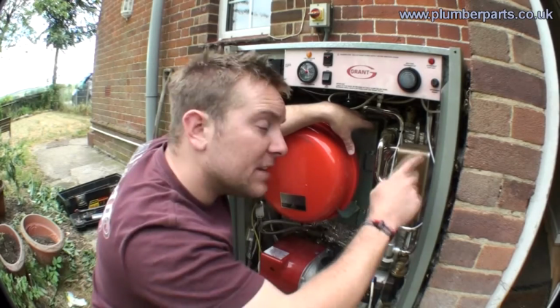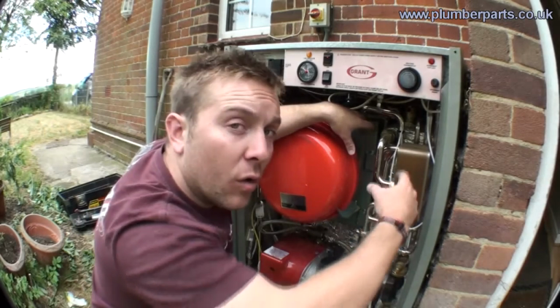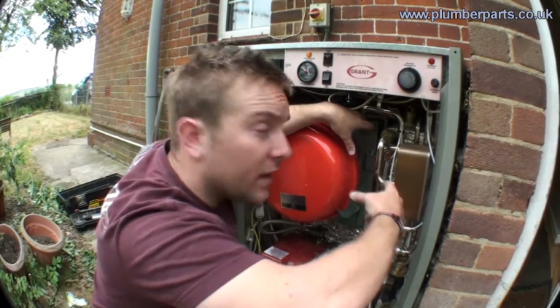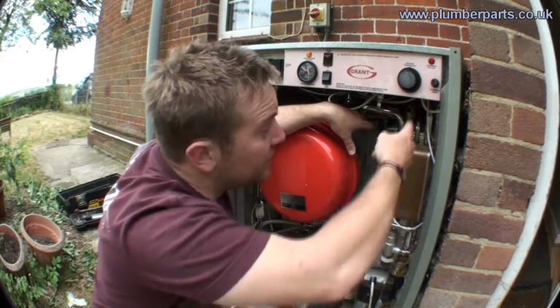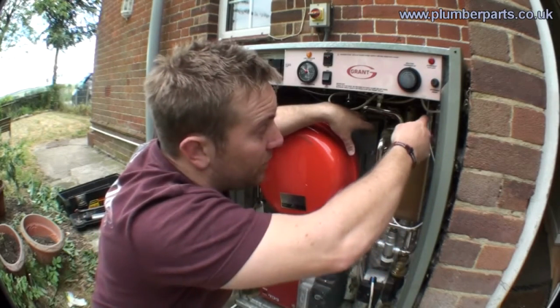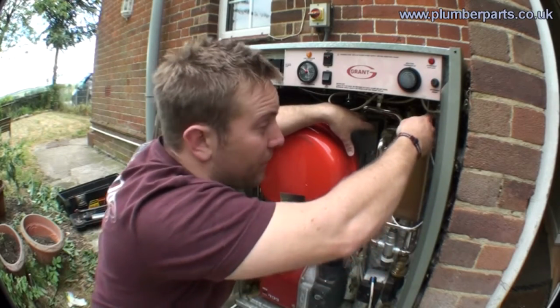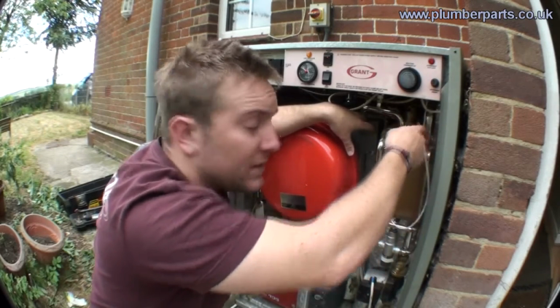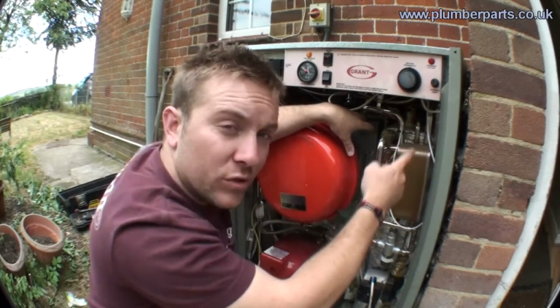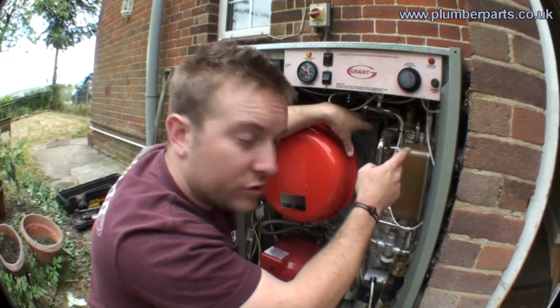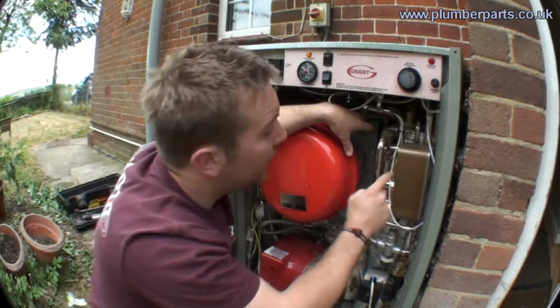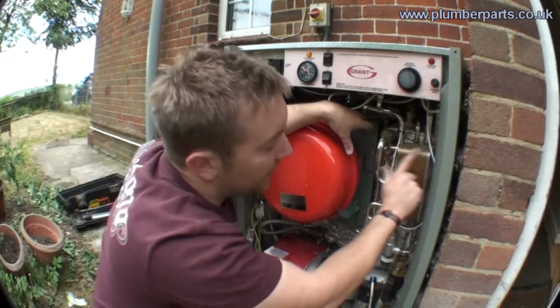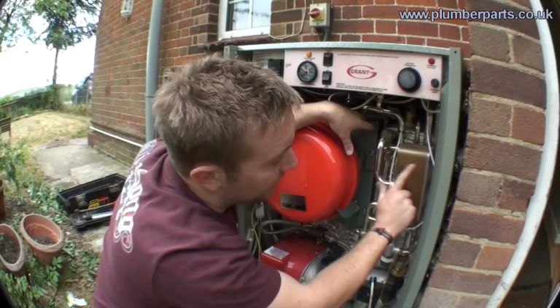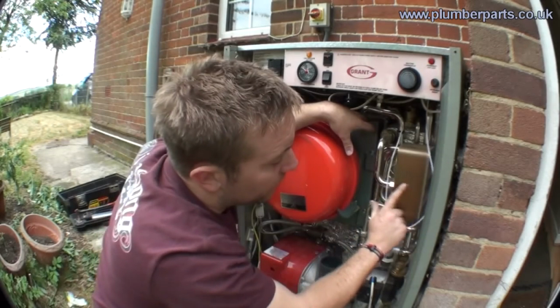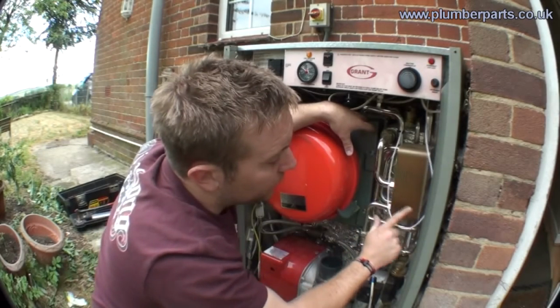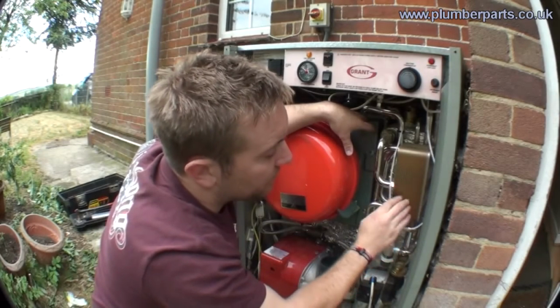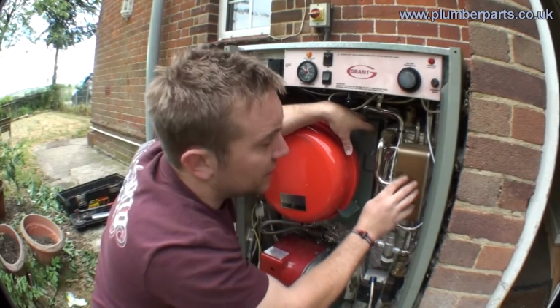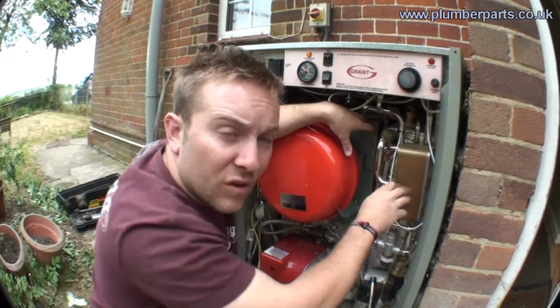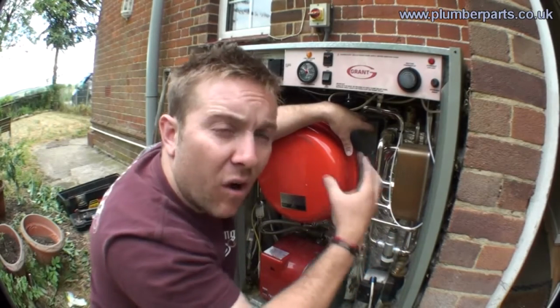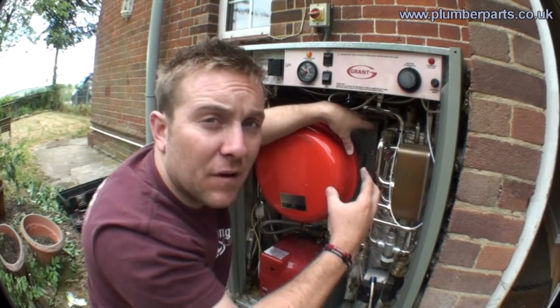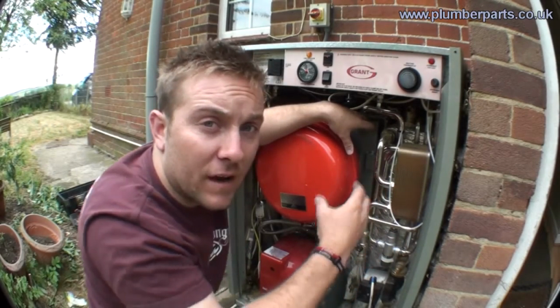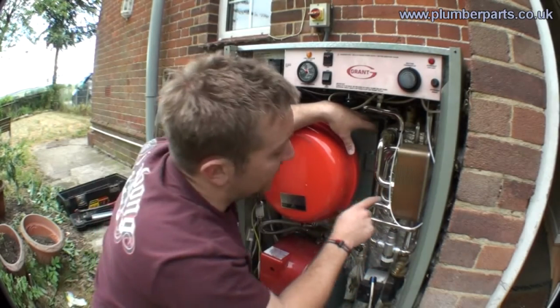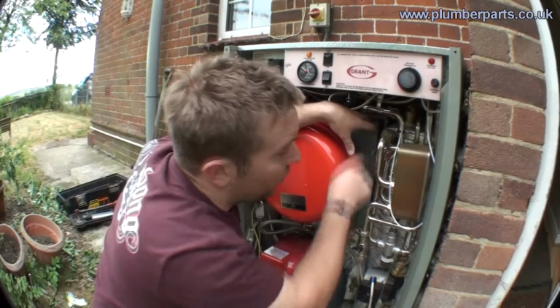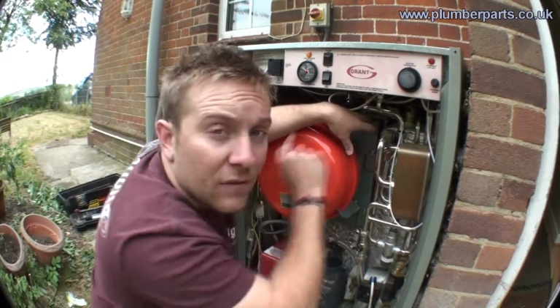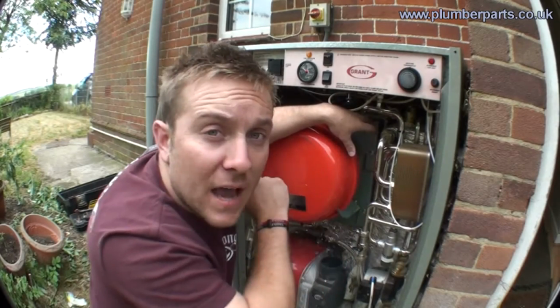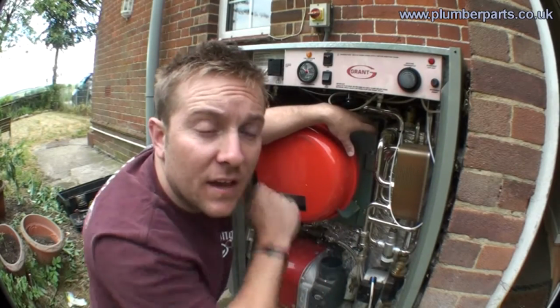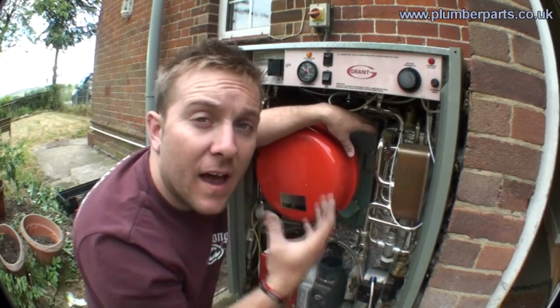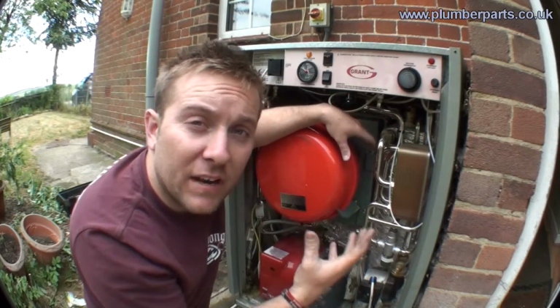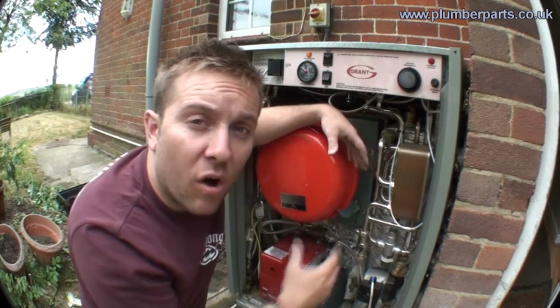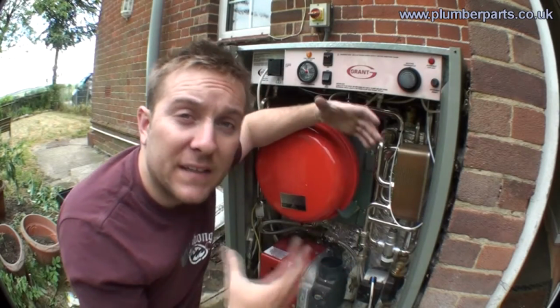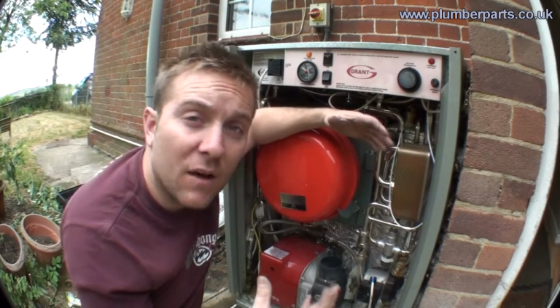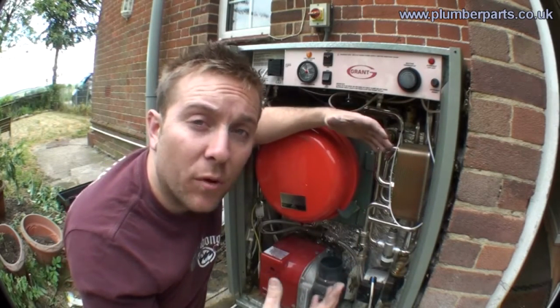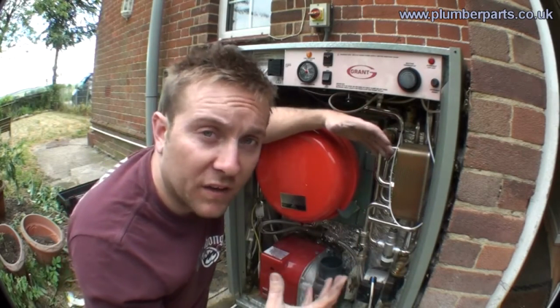As cold water enters from the mains — this is the water you wash in — it picks up heat through this plate heat exchanger. It's got a very high heat recovery rate and that goes off out to your taps really, really hot. And basically, that's how a combi boiler works.